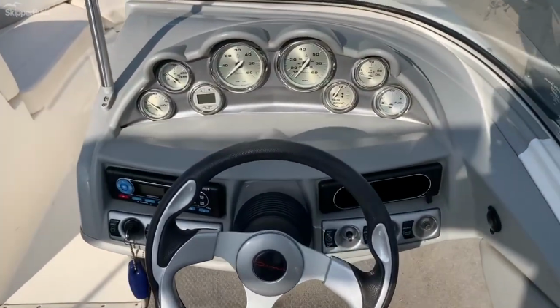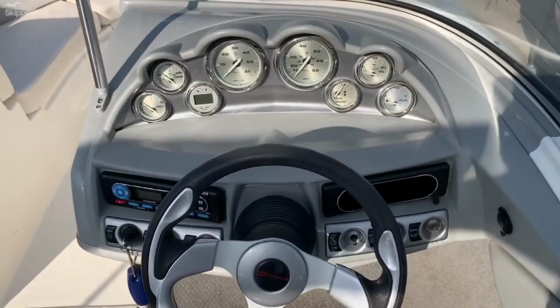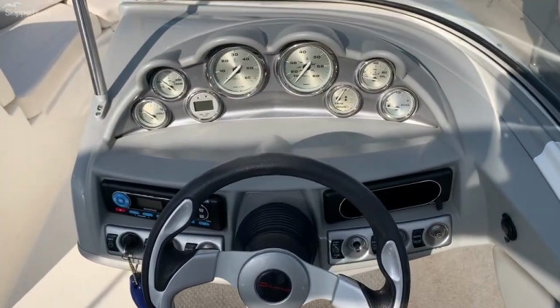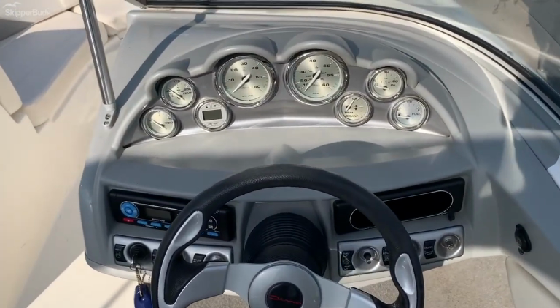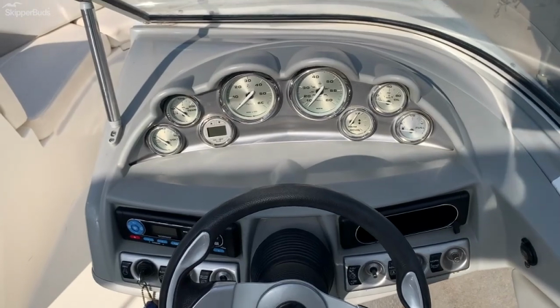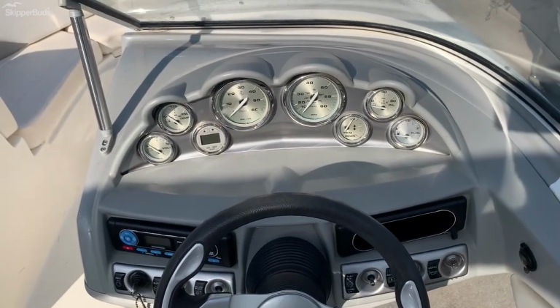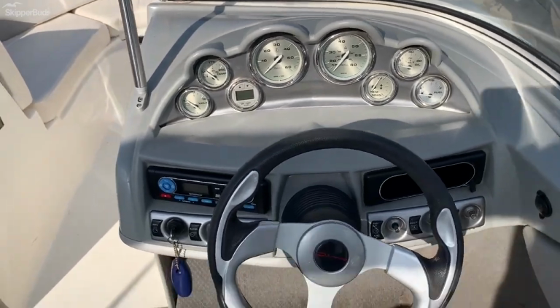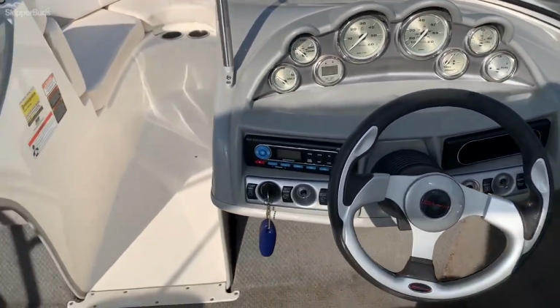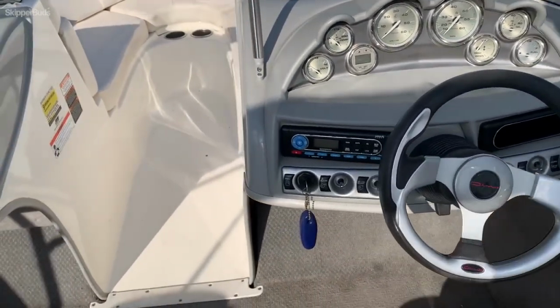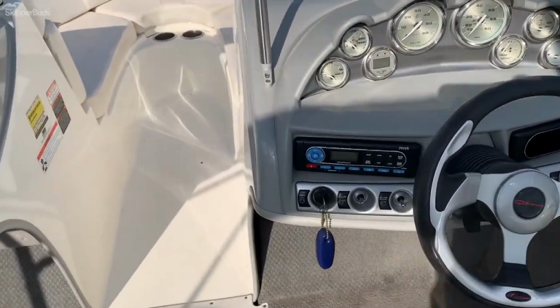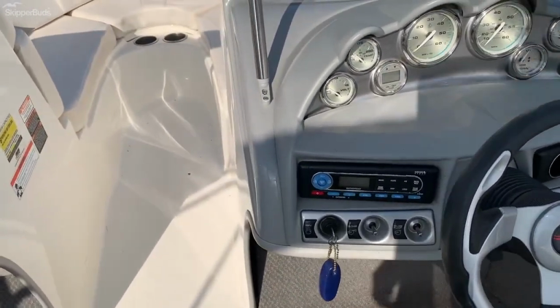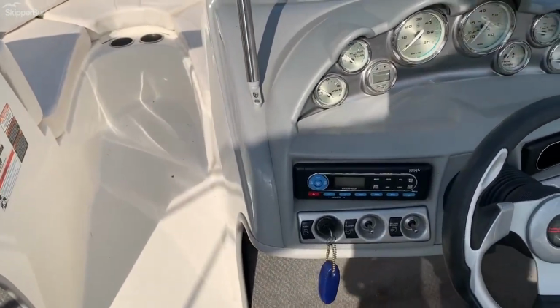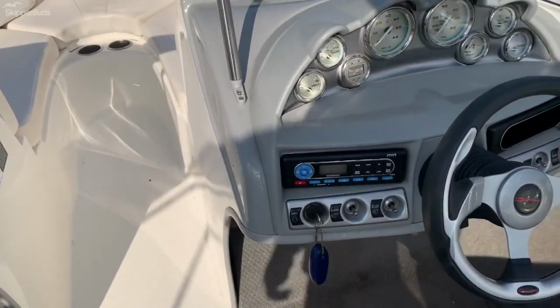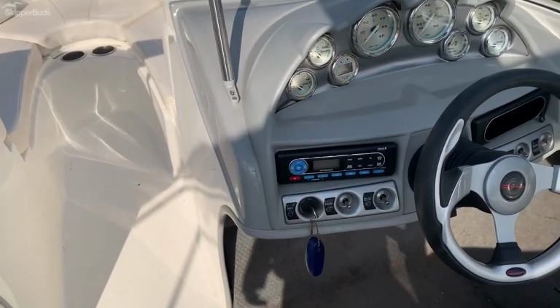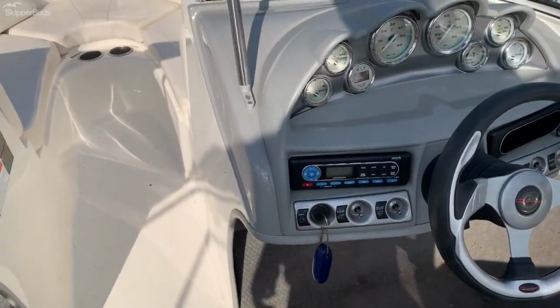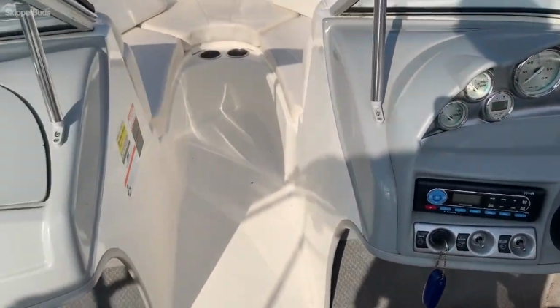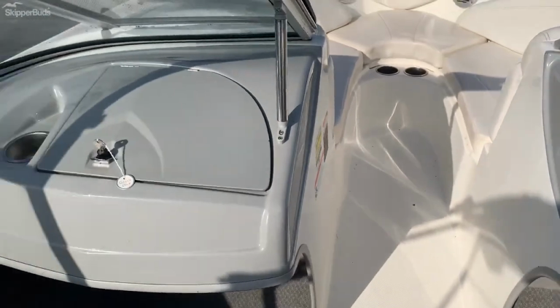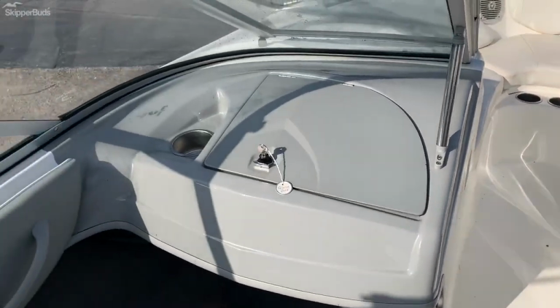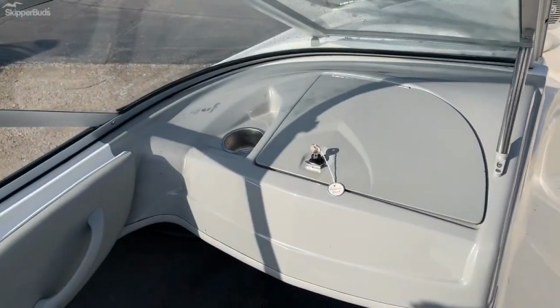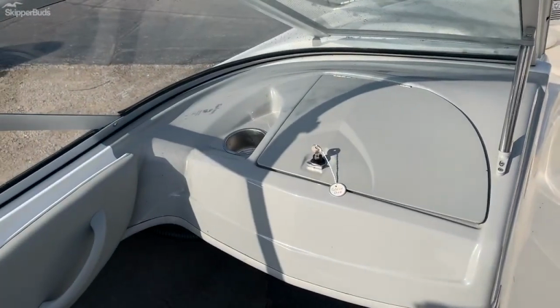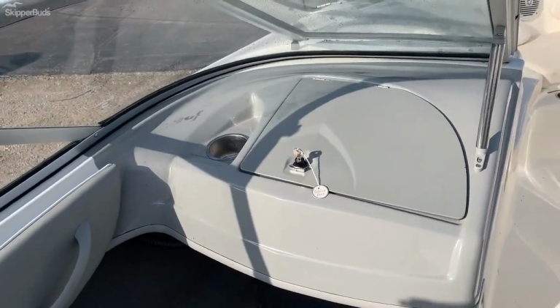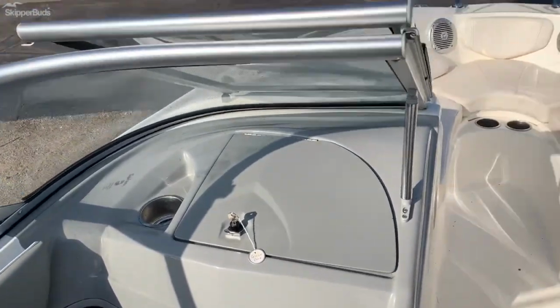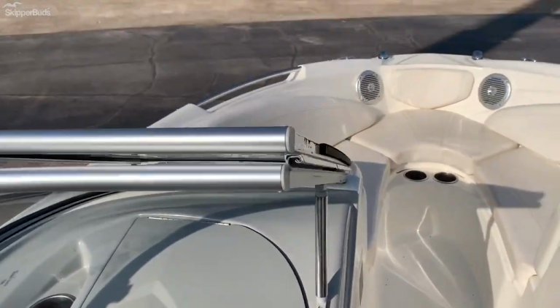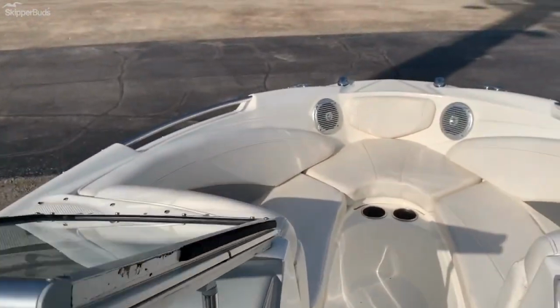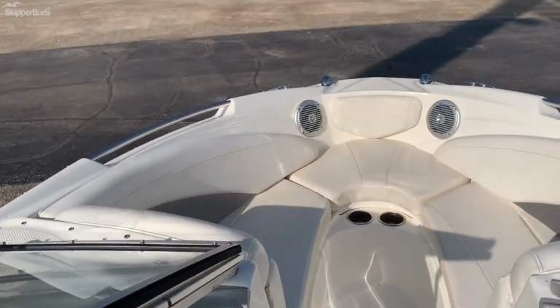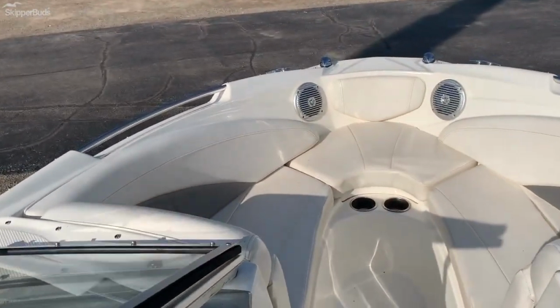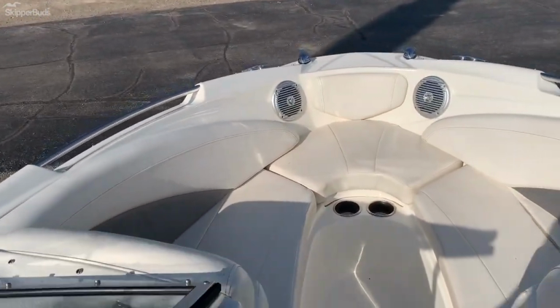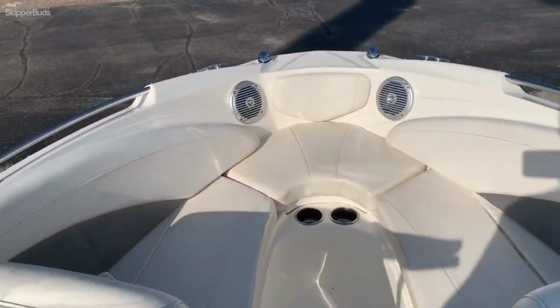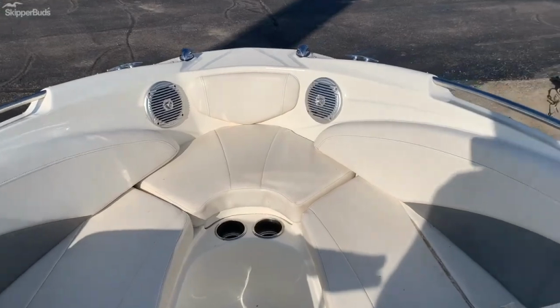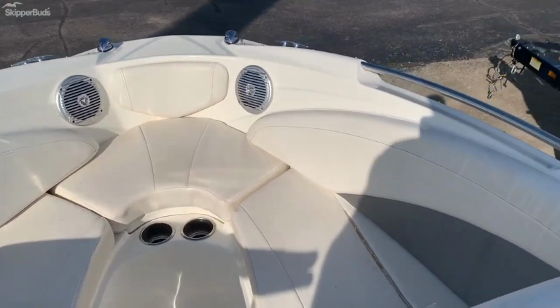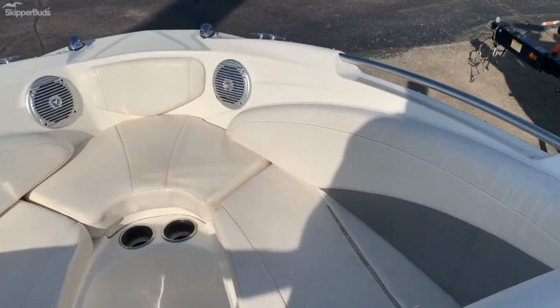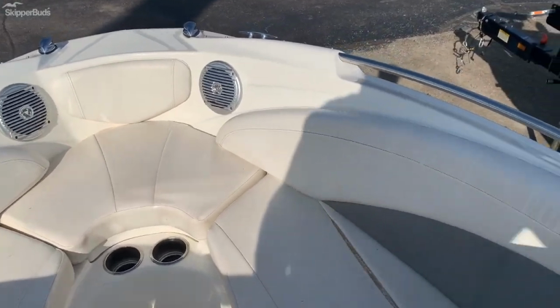Well laid out helm with all the gauges that you need. It does come with a Sirius-ready radio, a lockable glove box, and a nice roomy bow area.